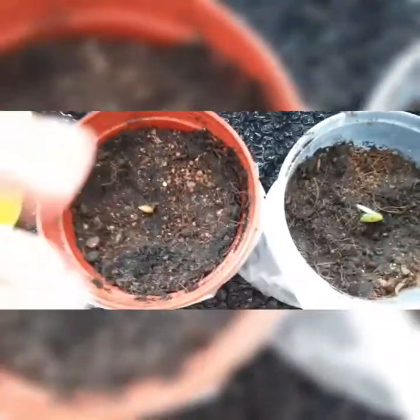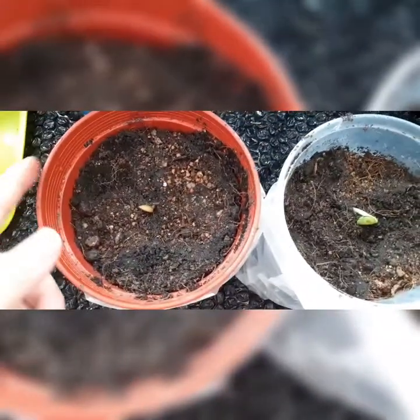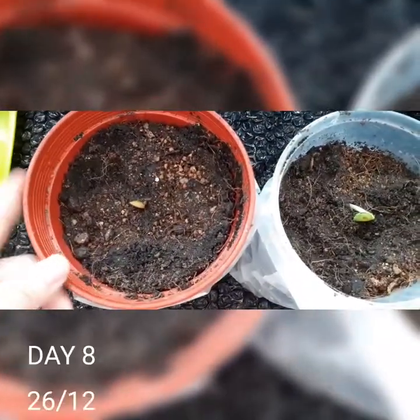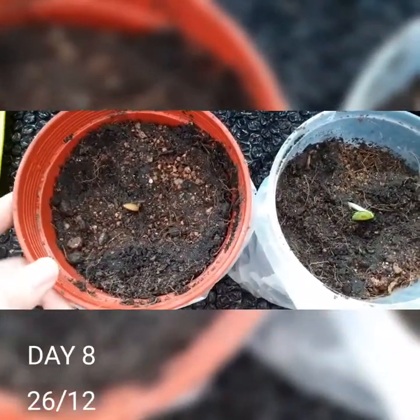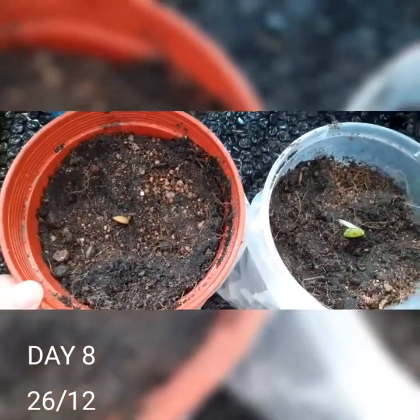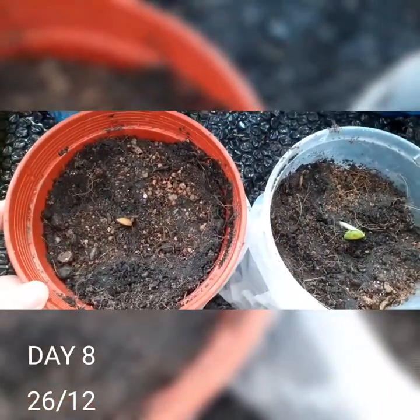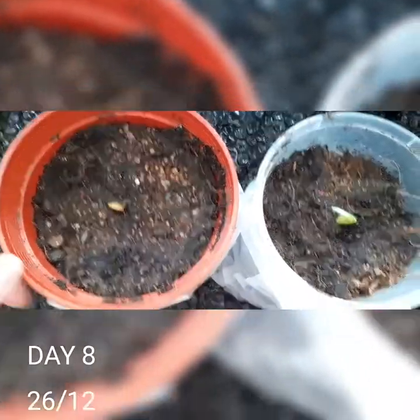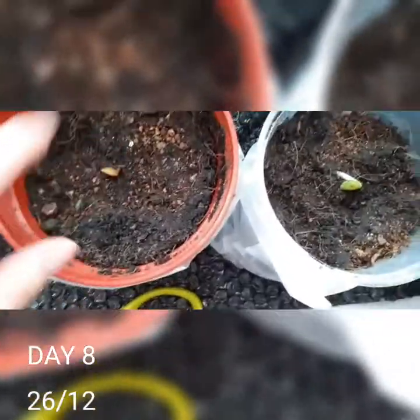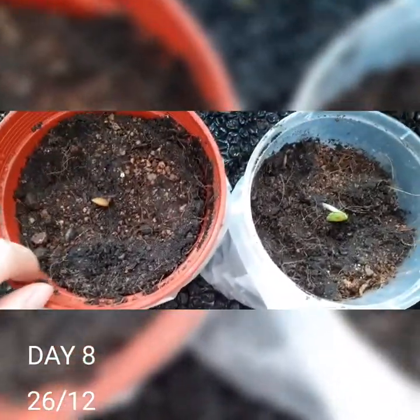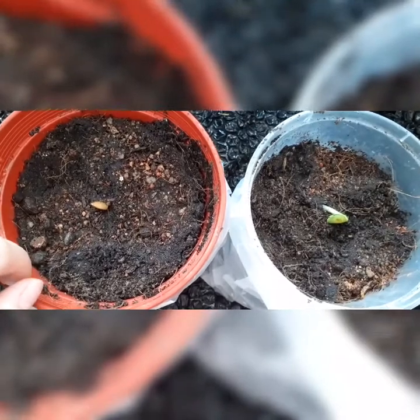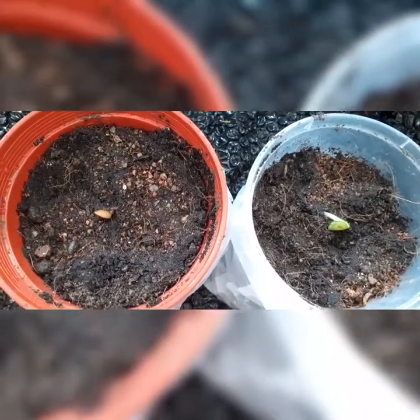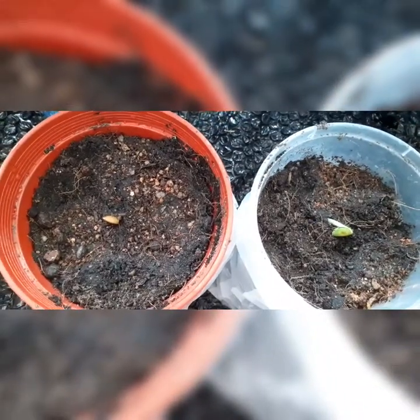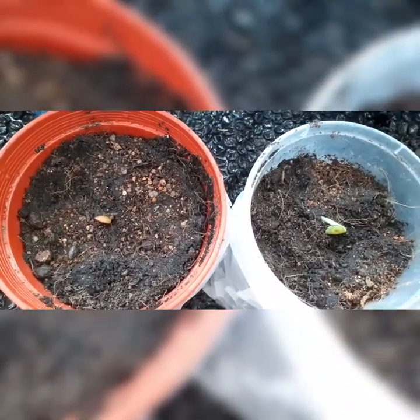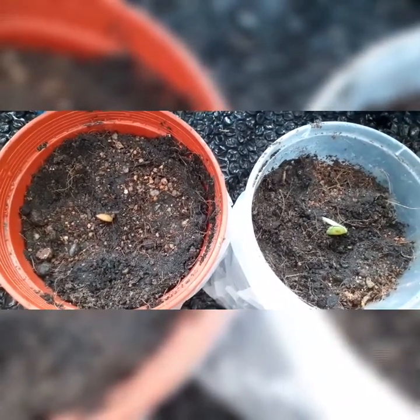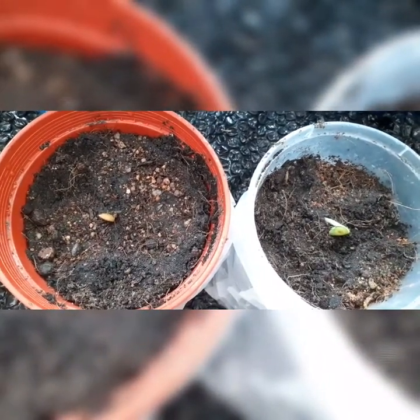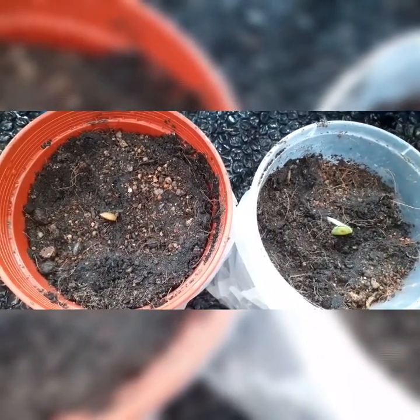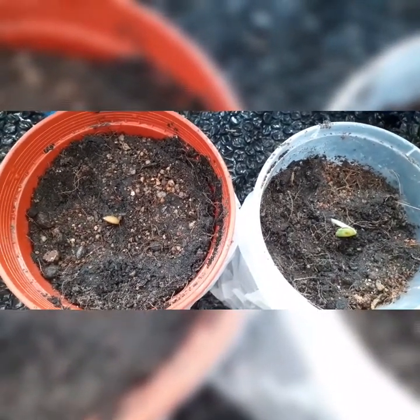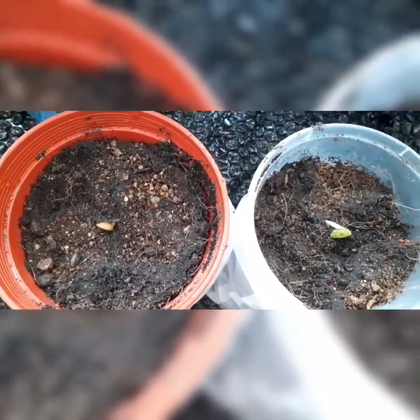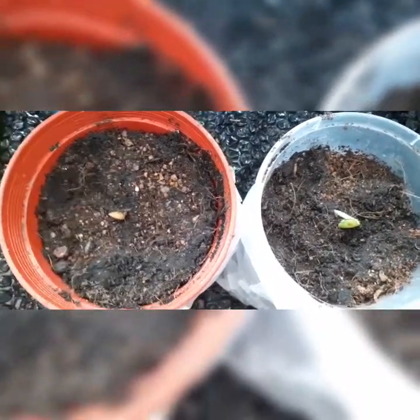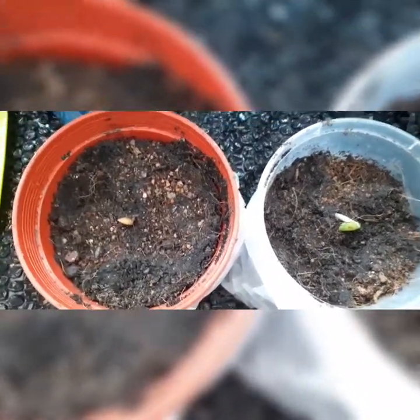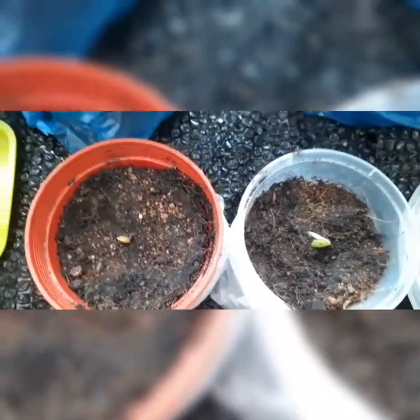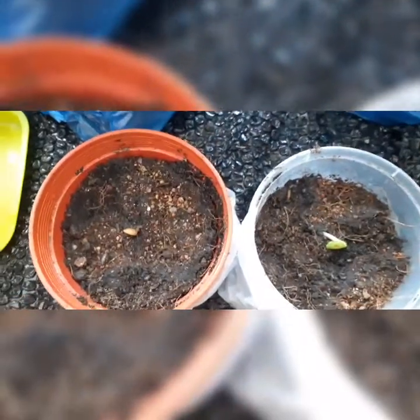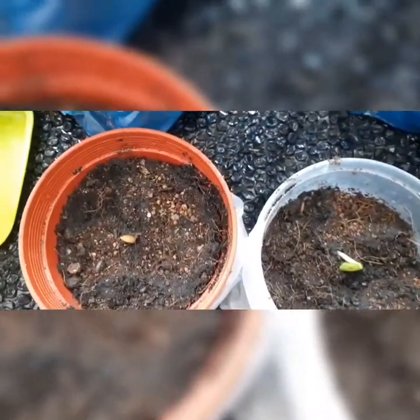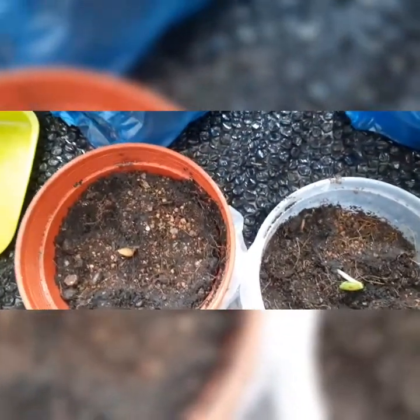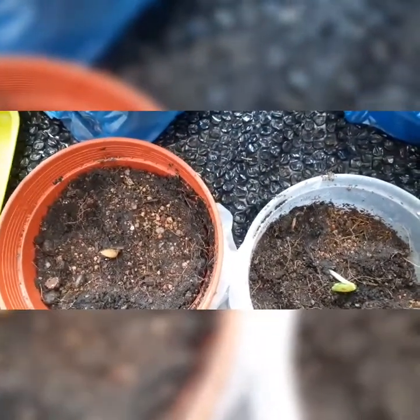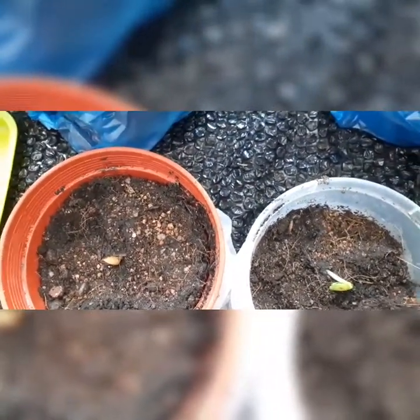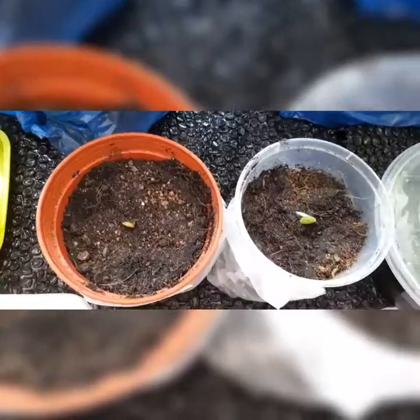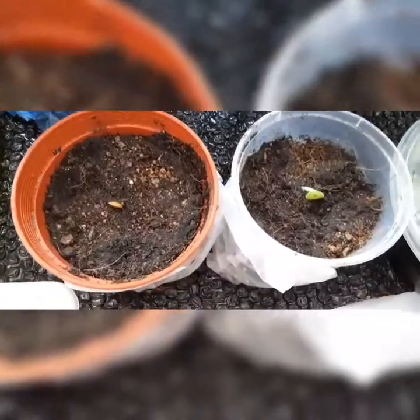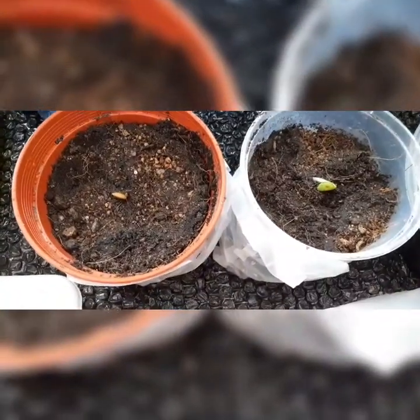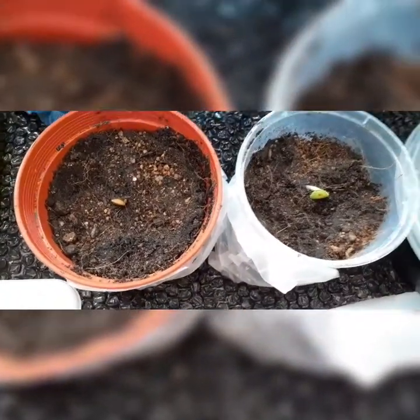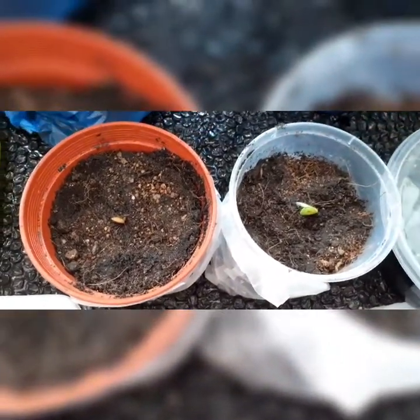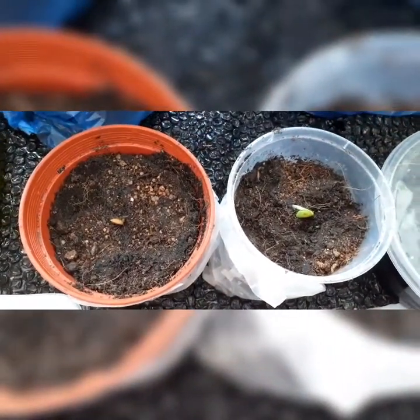So it's day 8 today and these two seeds survived the new batch of soil — so far so good. One of them has even emerged from the soil. I'm checking up on the backup seeds and another one has germinated. Unfortunately I ran out of space, but I'm still going to keep it just in case.